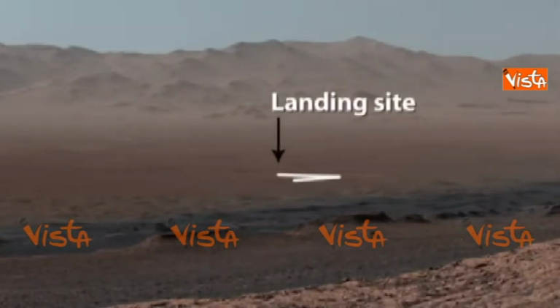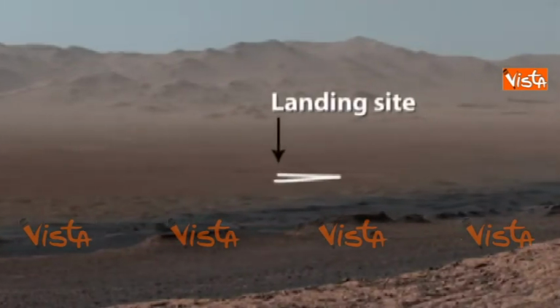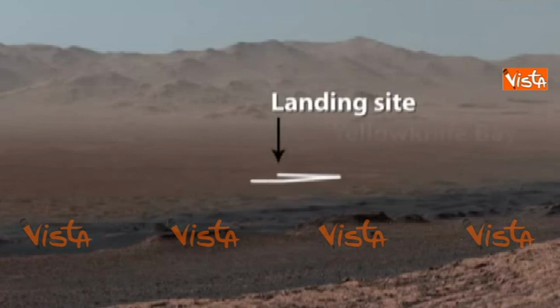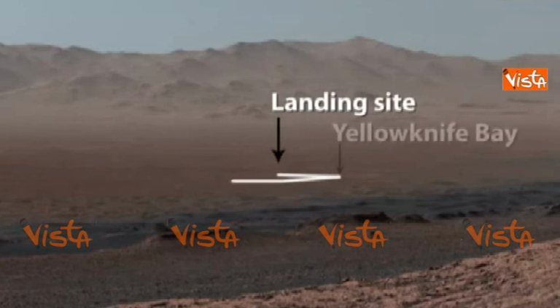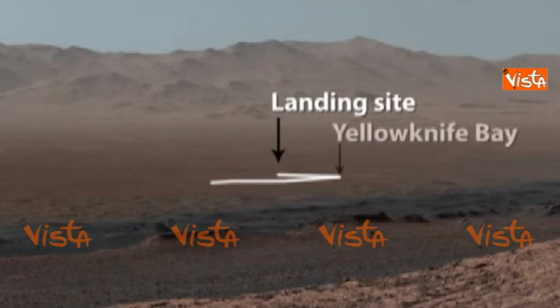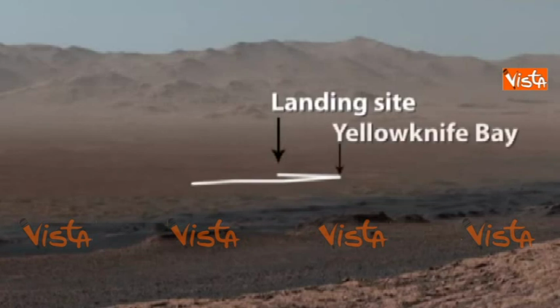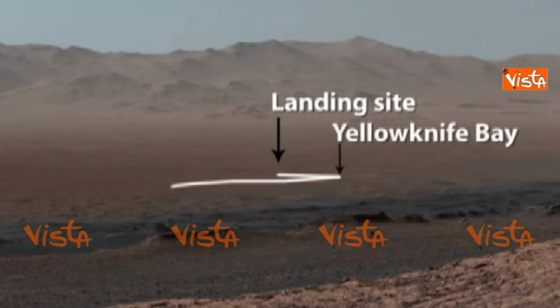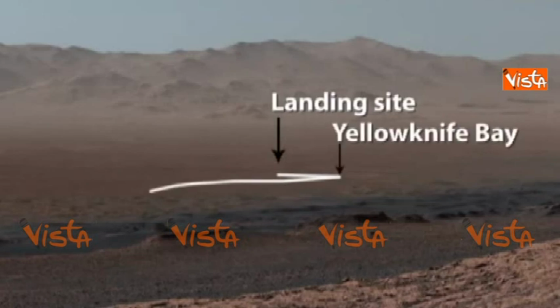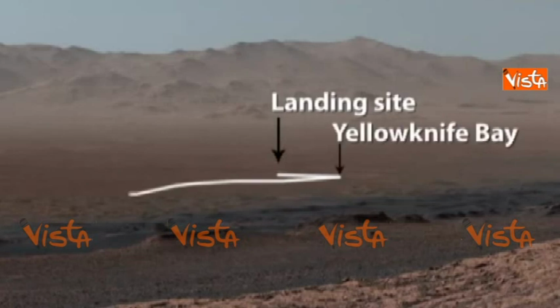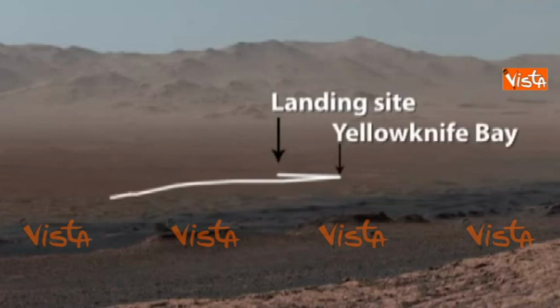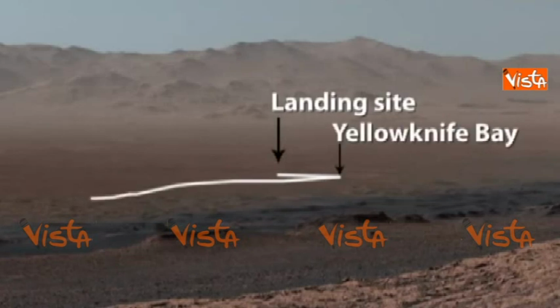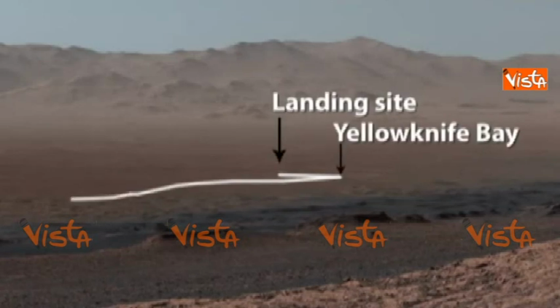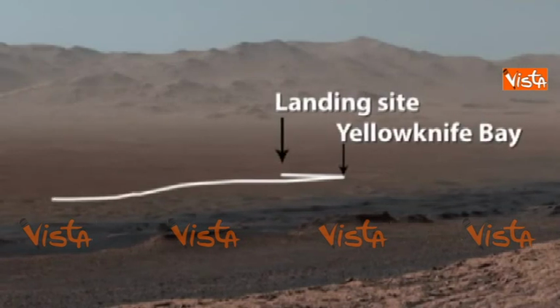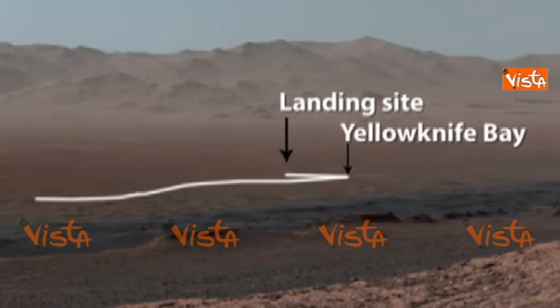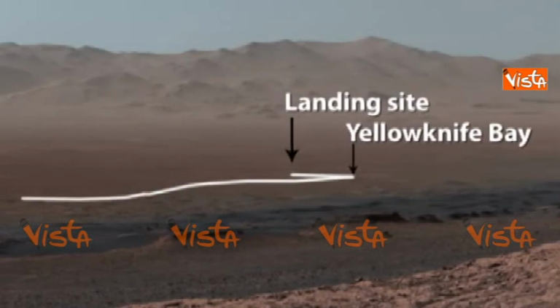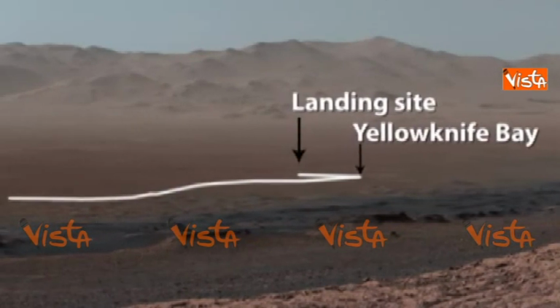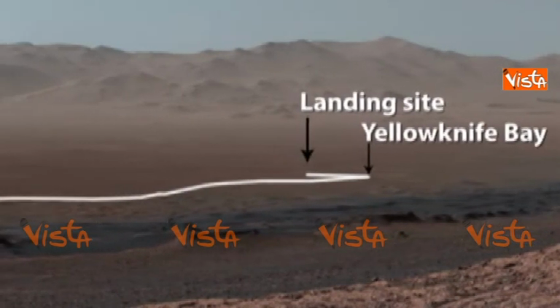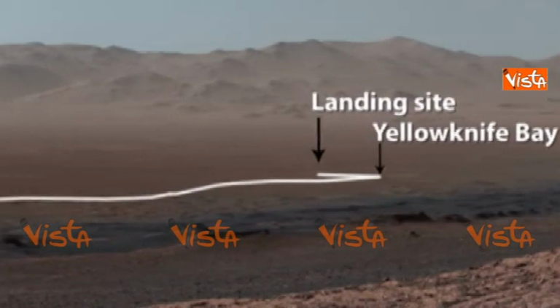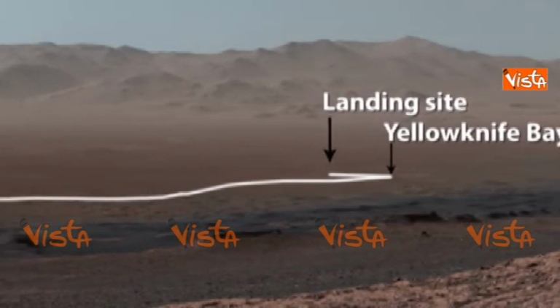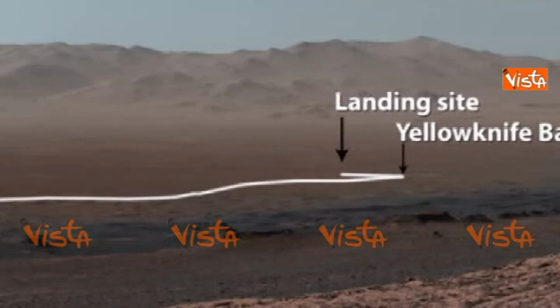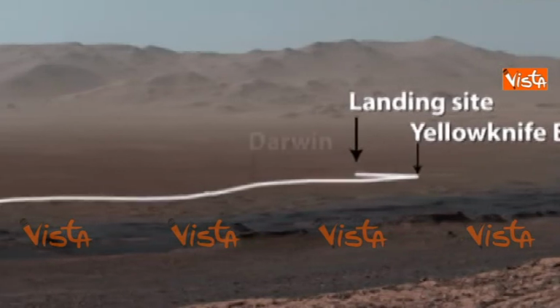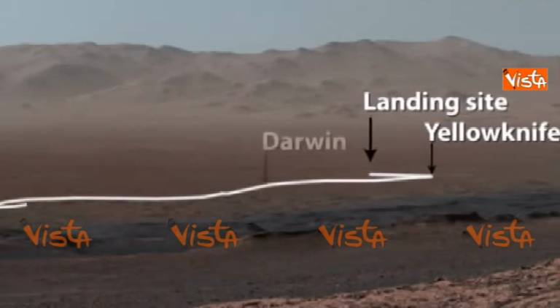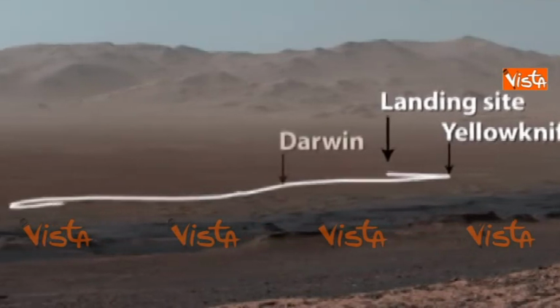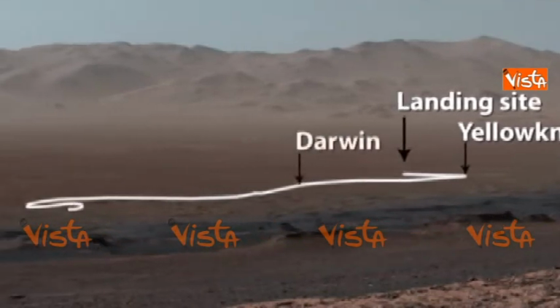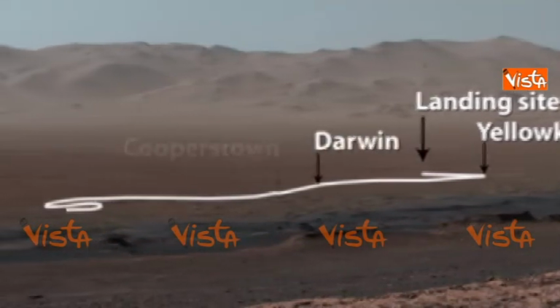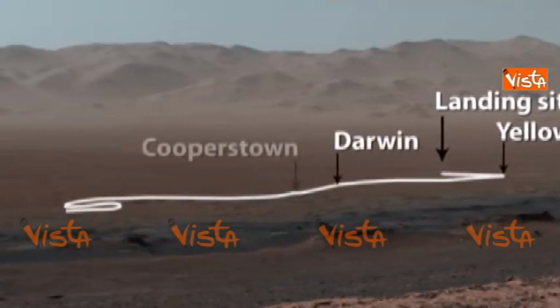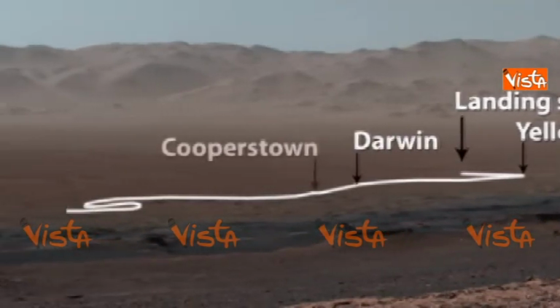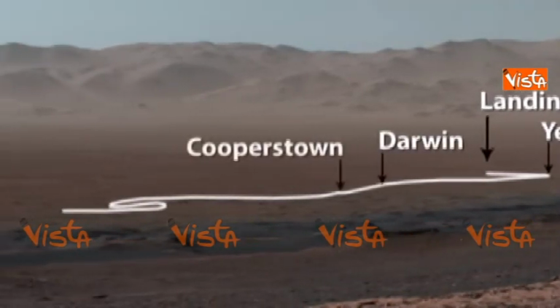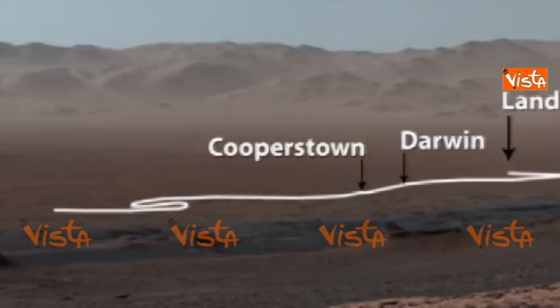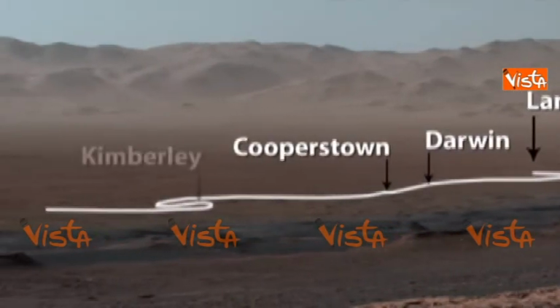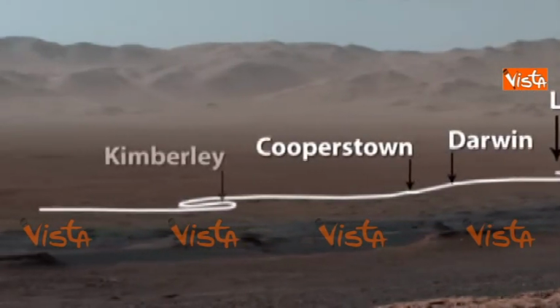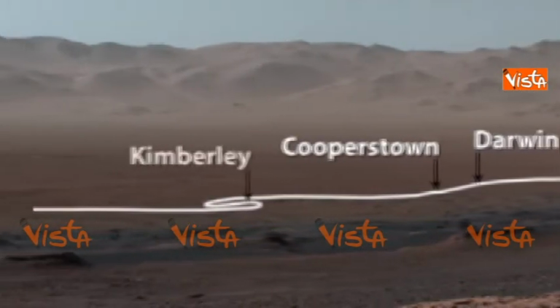After landing, we drove to Yellowknife Bay, before we turned southwest through Darwin, Cooperstown, and the Kimberley.